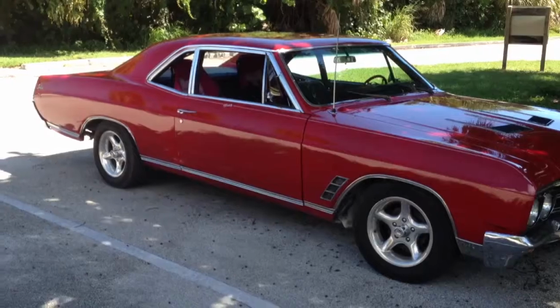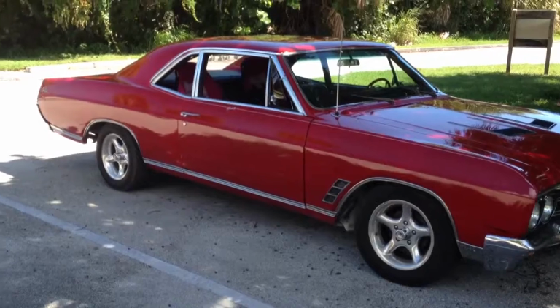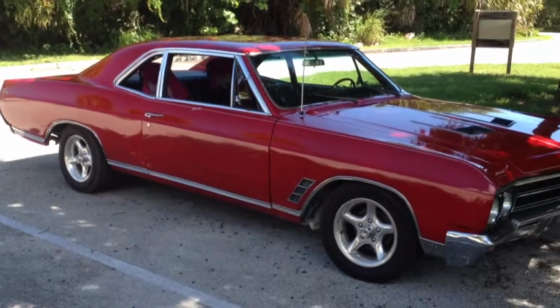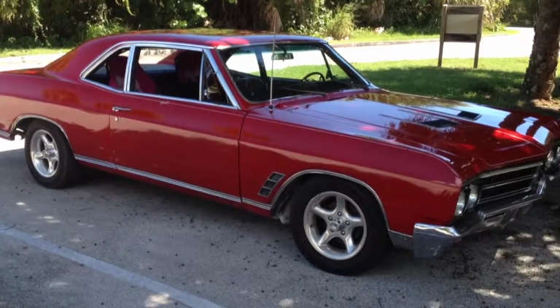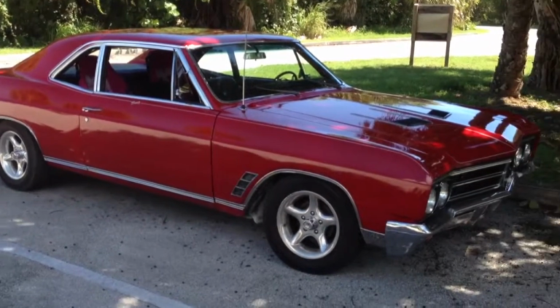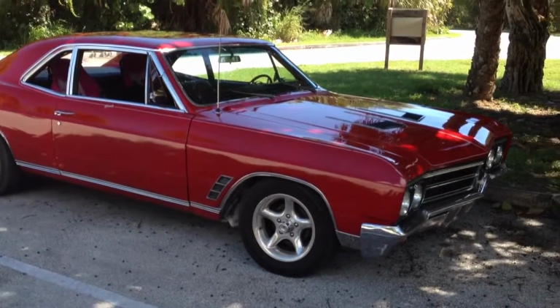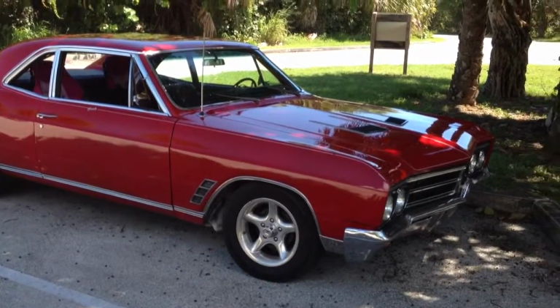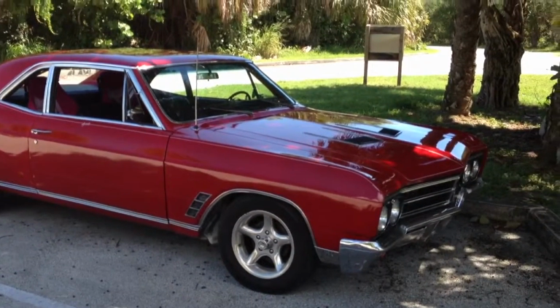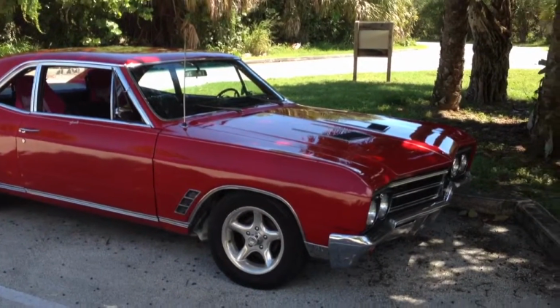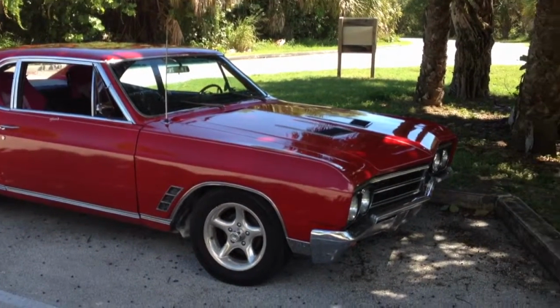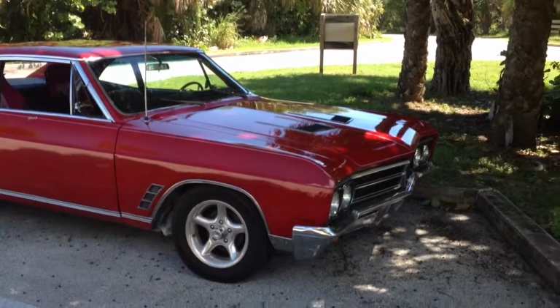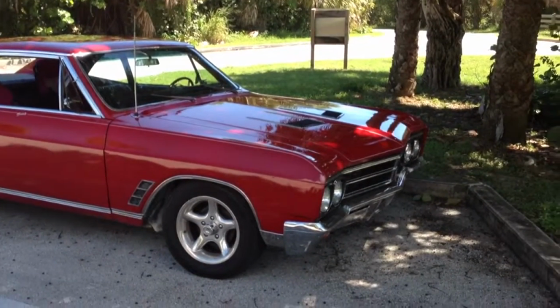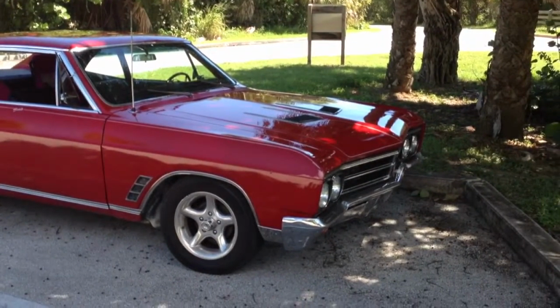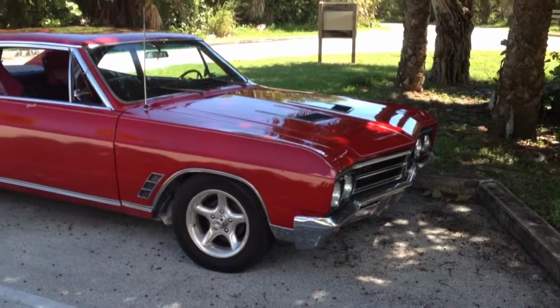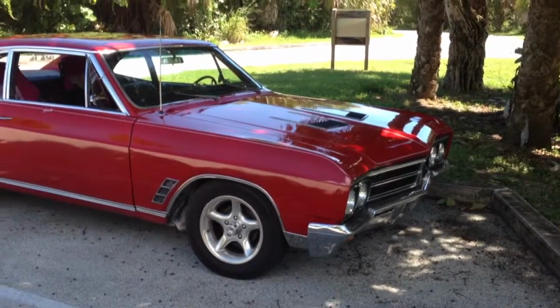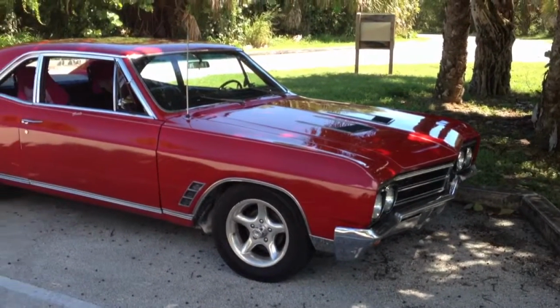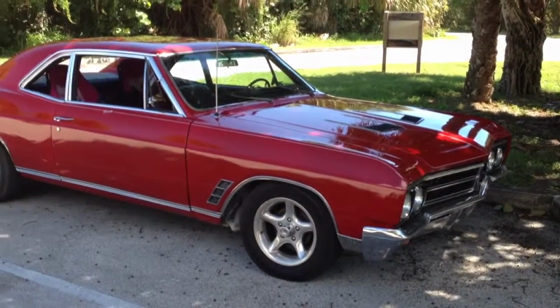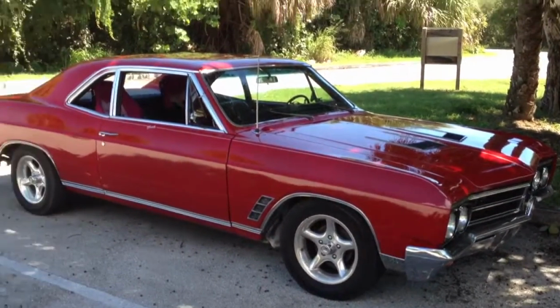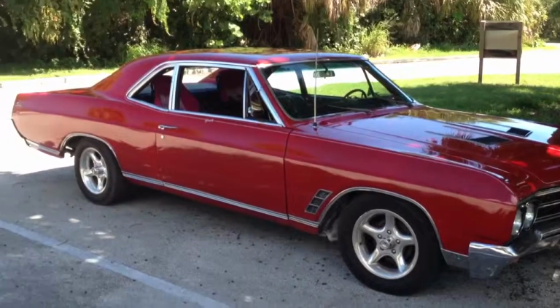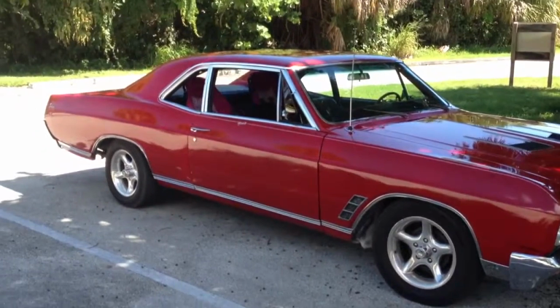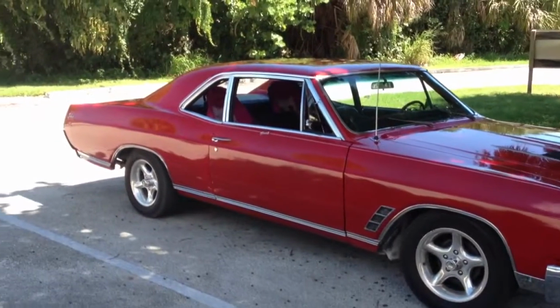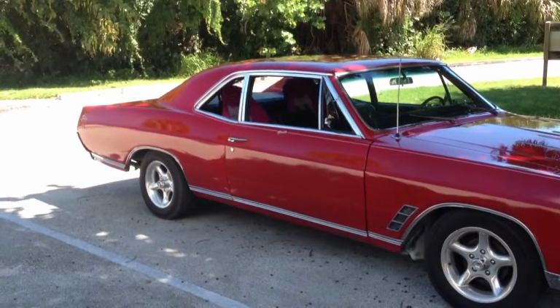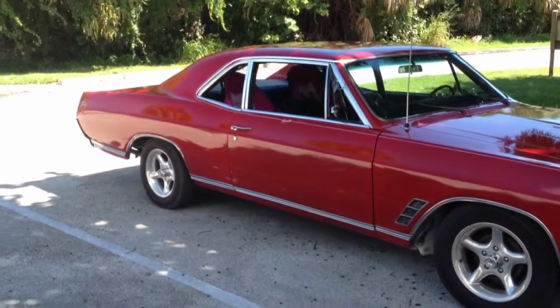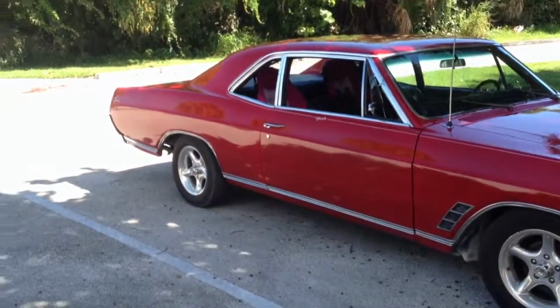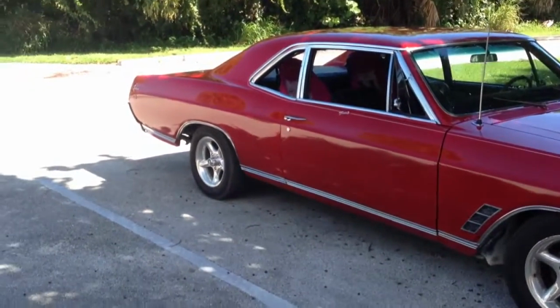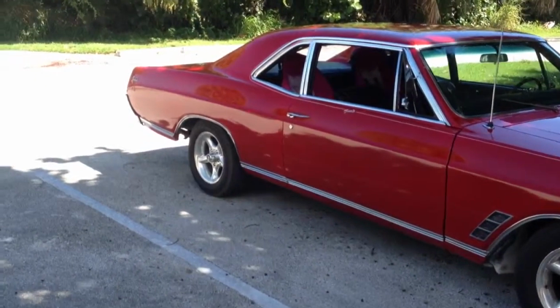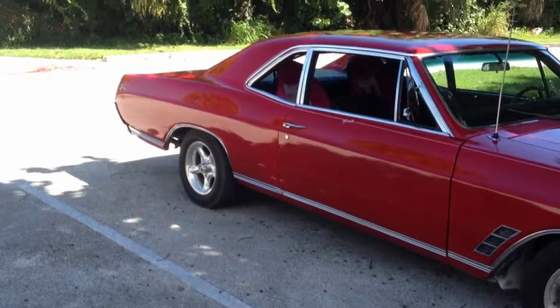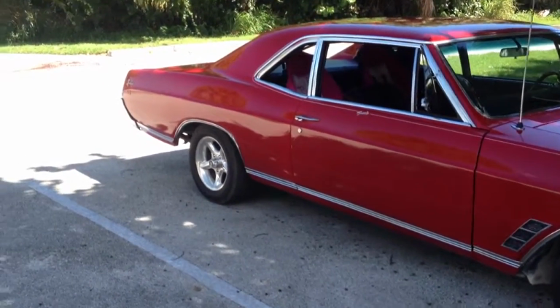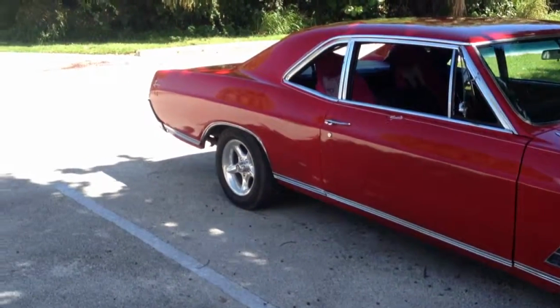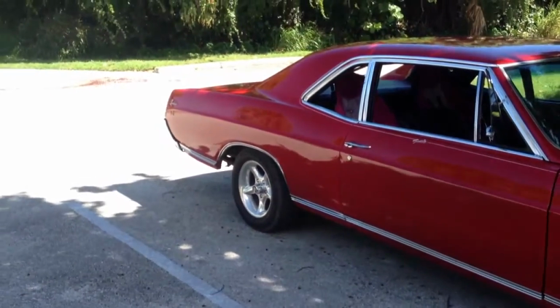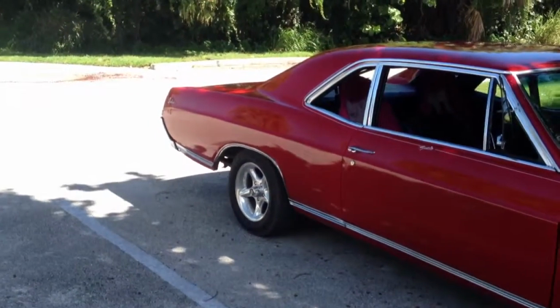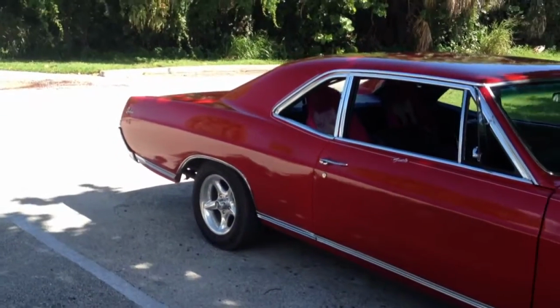Hey, good morning — last day of vacation. Just figured I'd put the old Buick on a video that I should entitle, 'How Not to Treat Your Classic Car.'